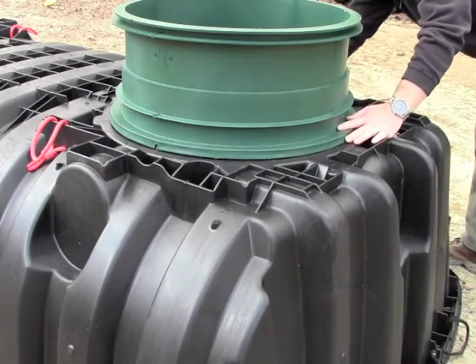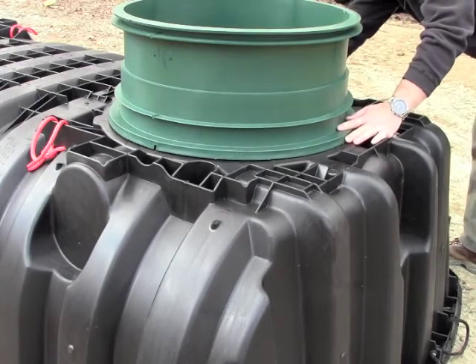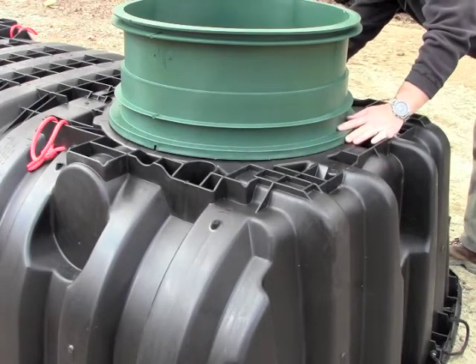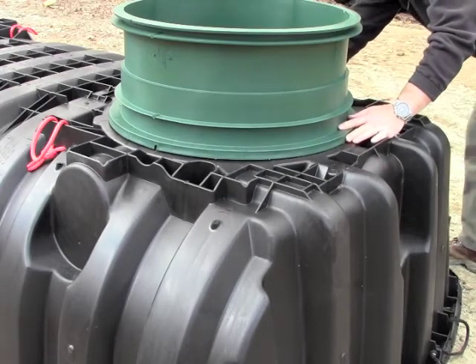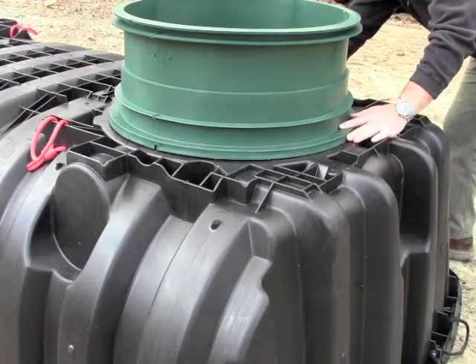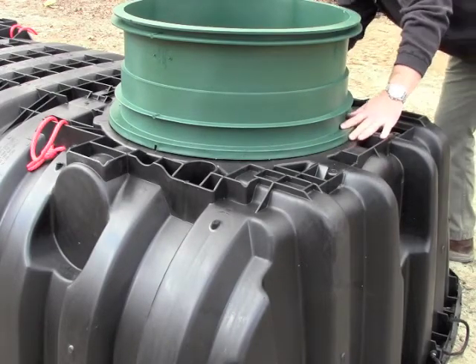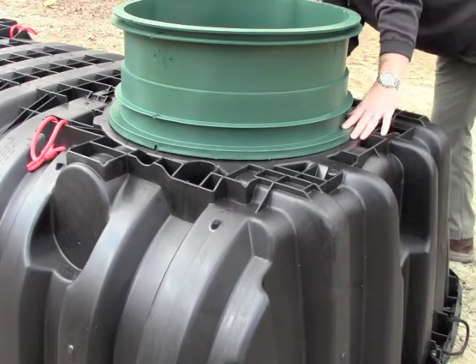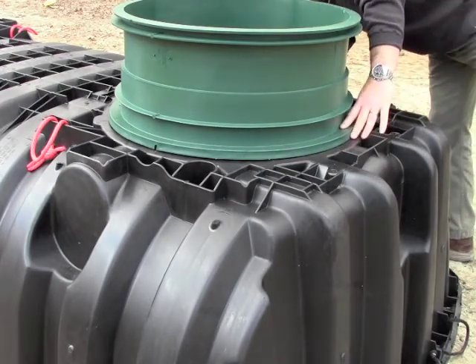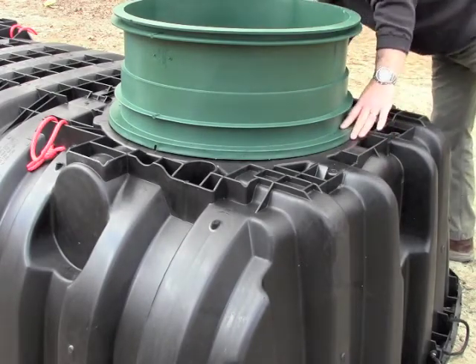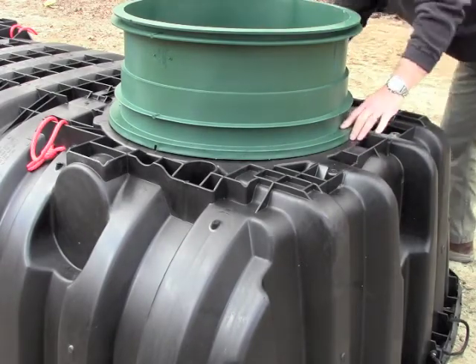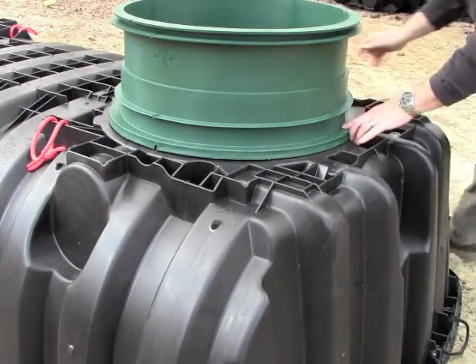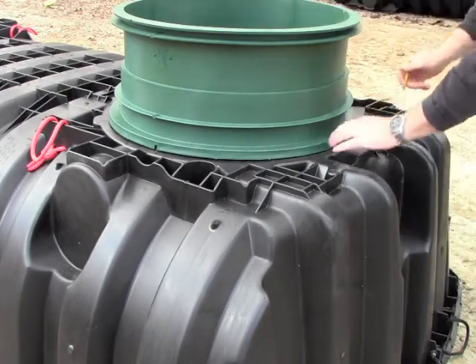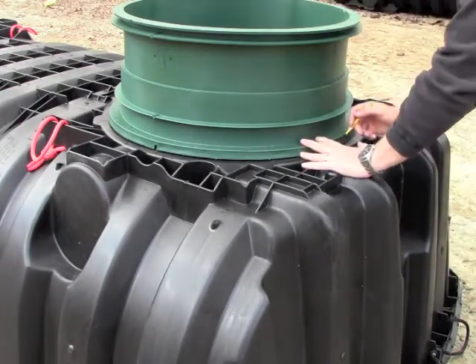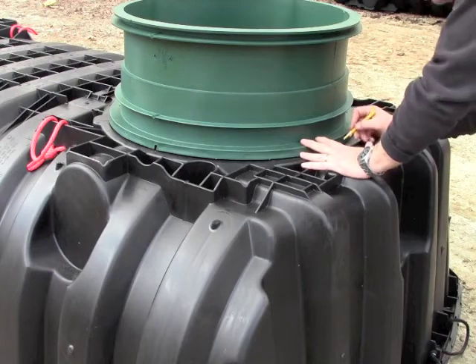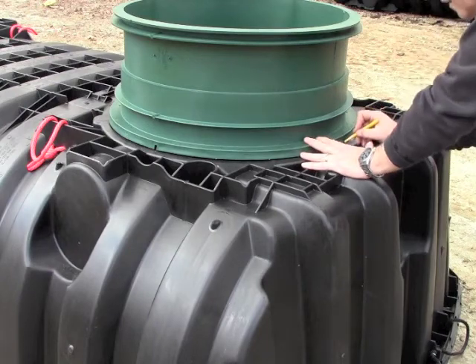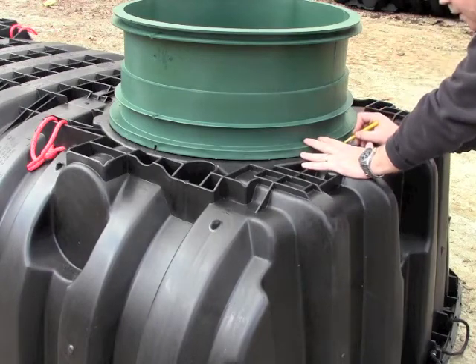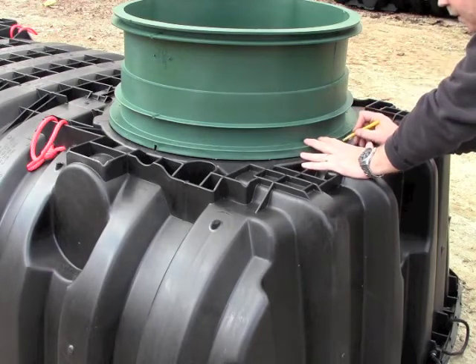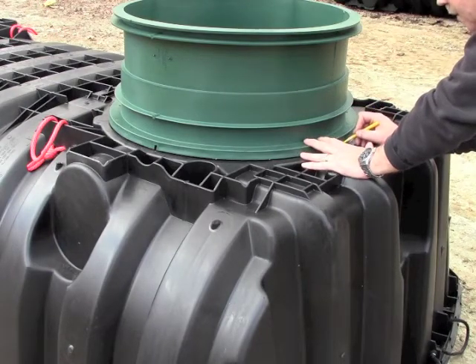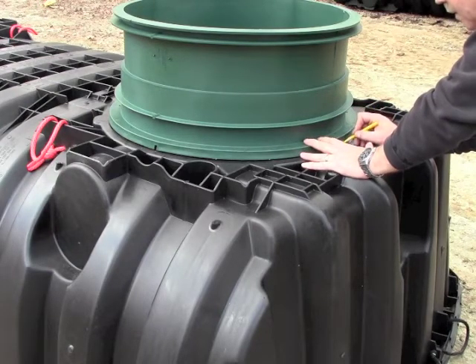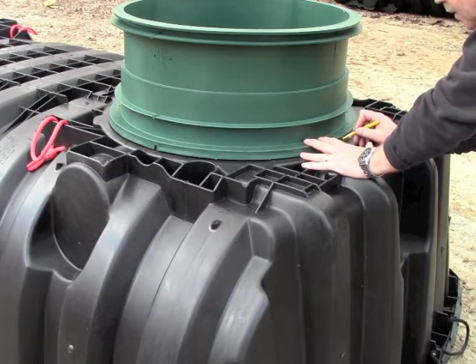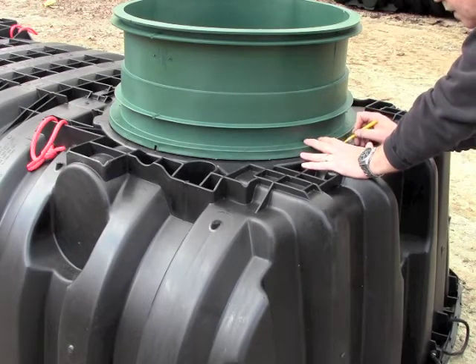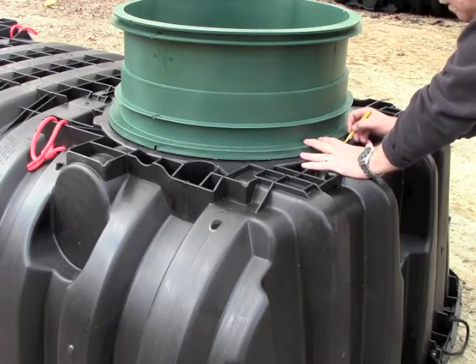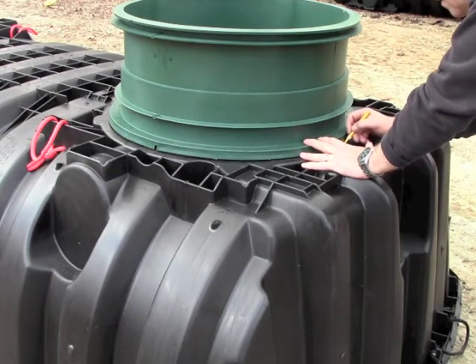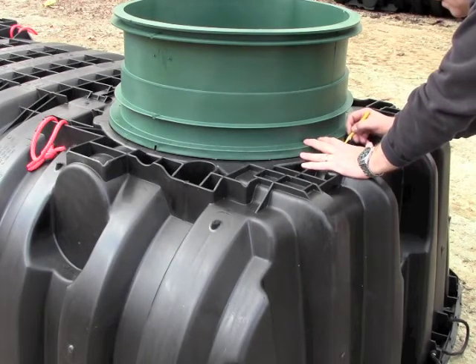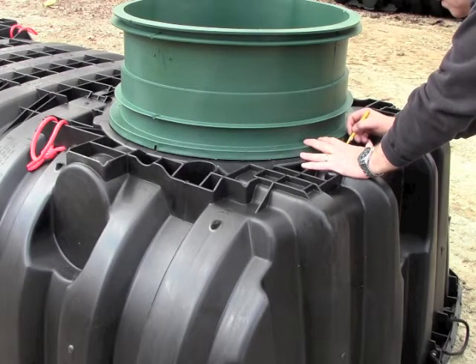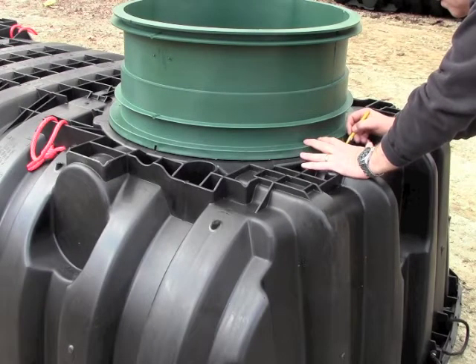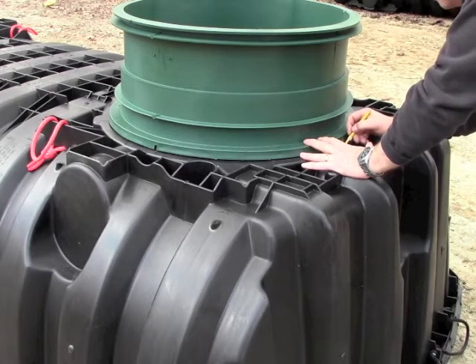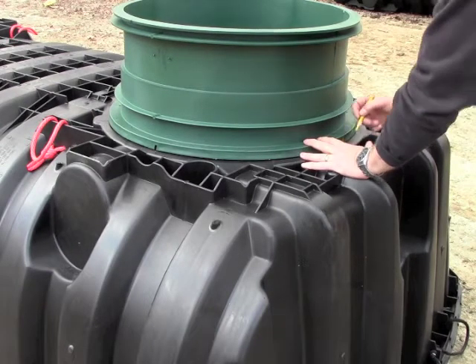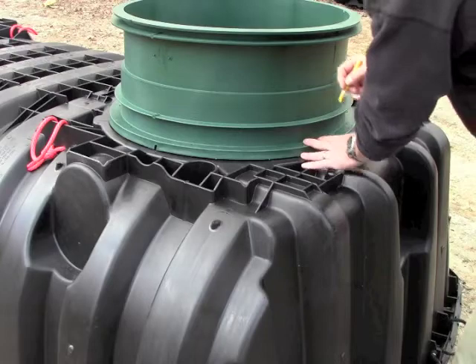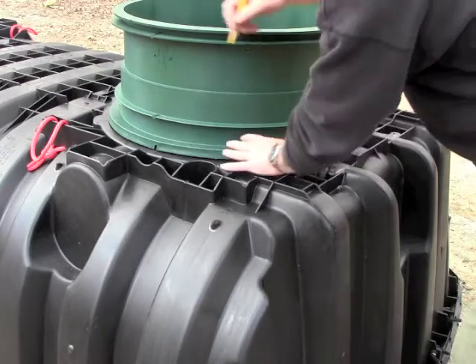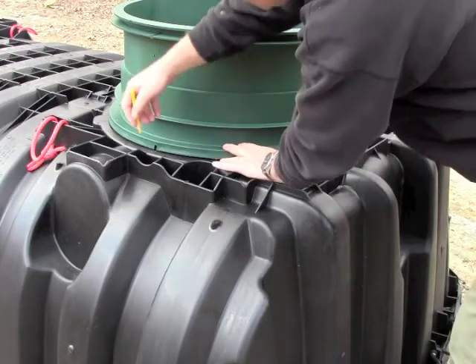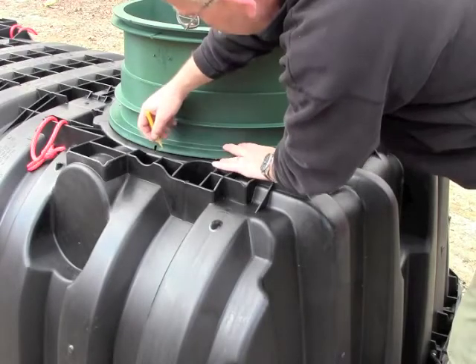When properly indexed, the 10 pilot holes on the riser will align with the 10 receiving holes on the tank body. Mark the tank and riser so you'll know where to place the riser later.